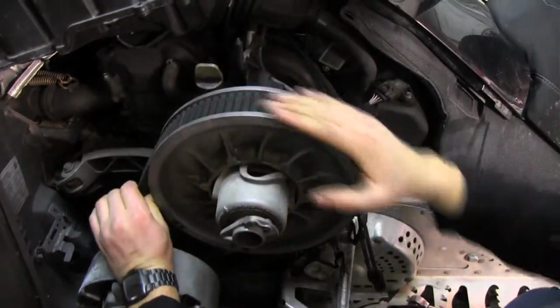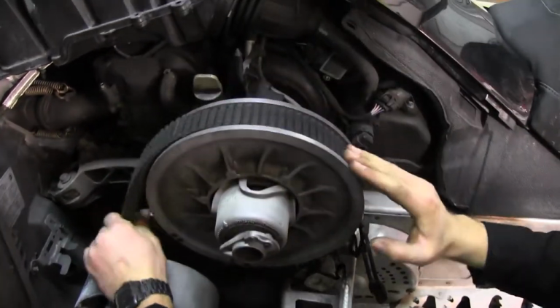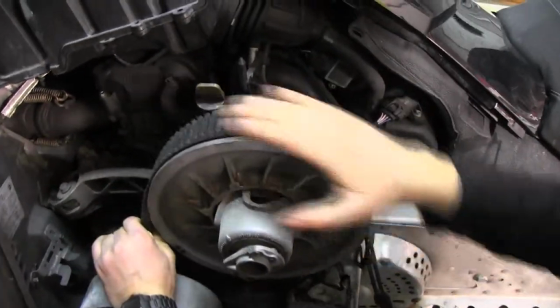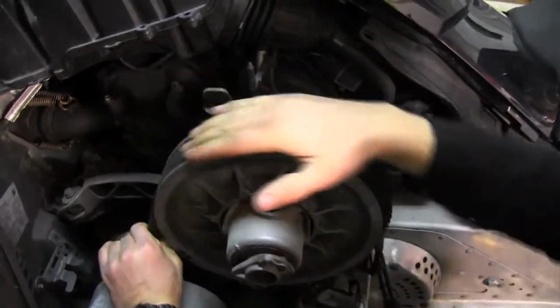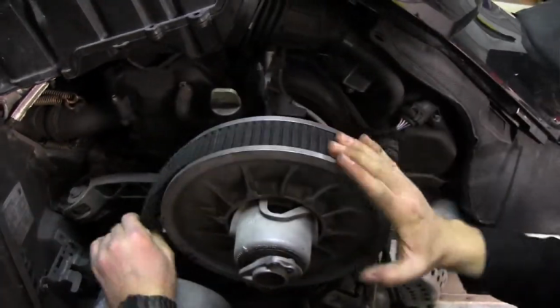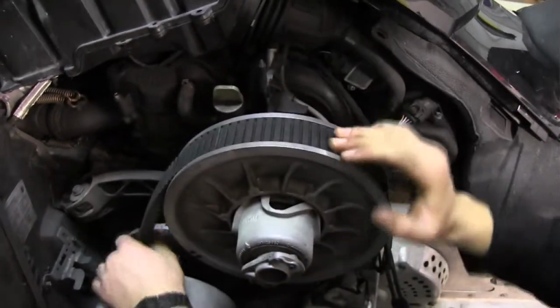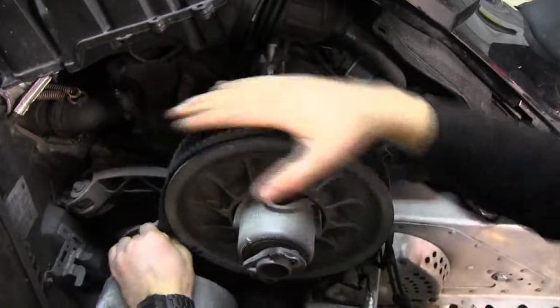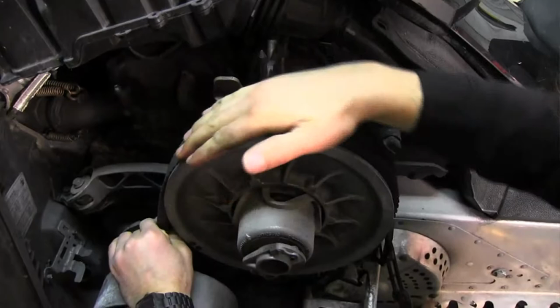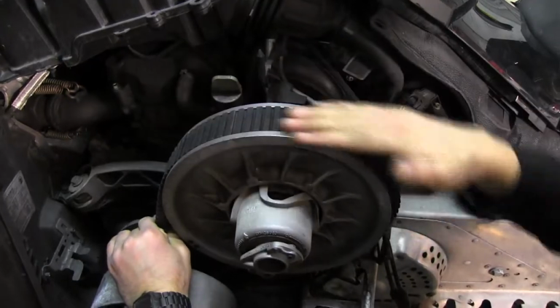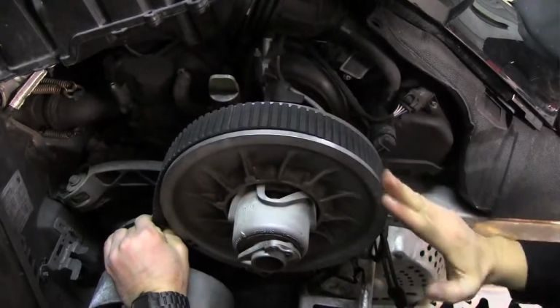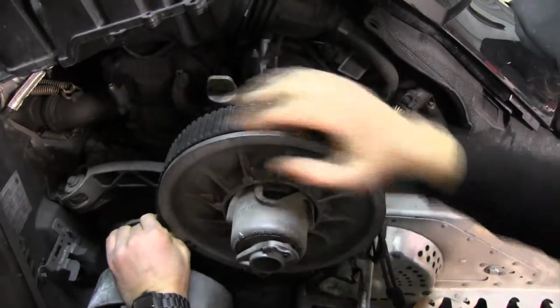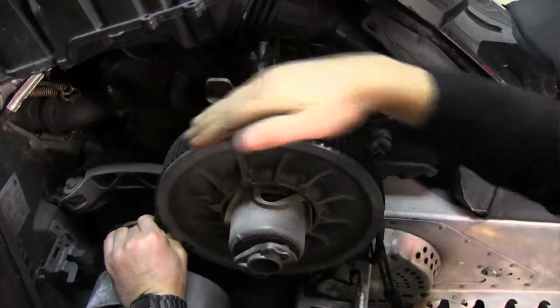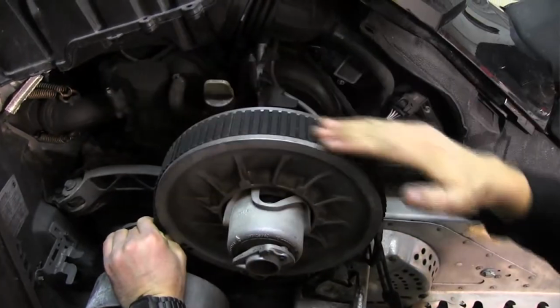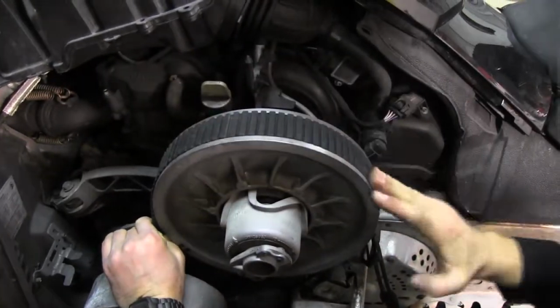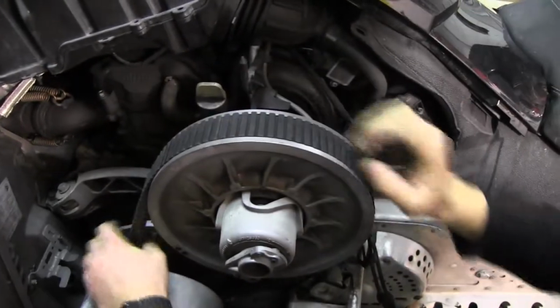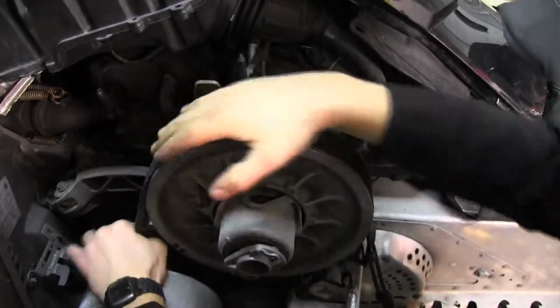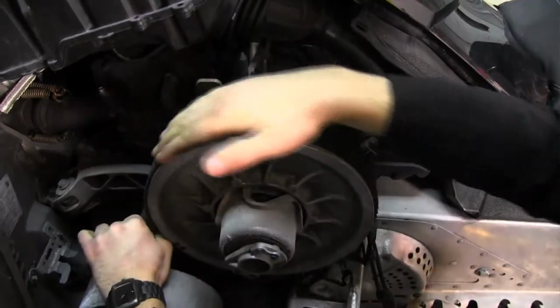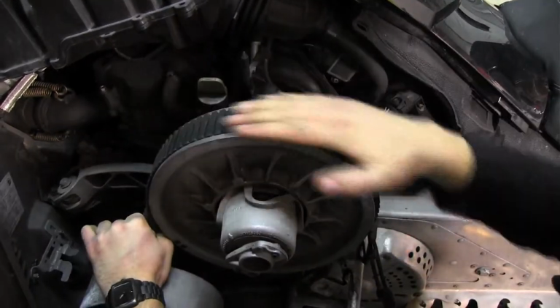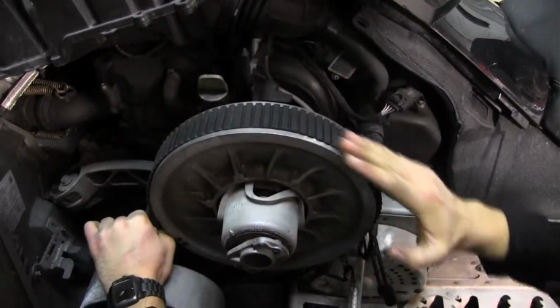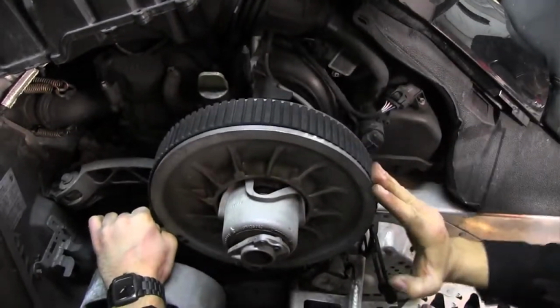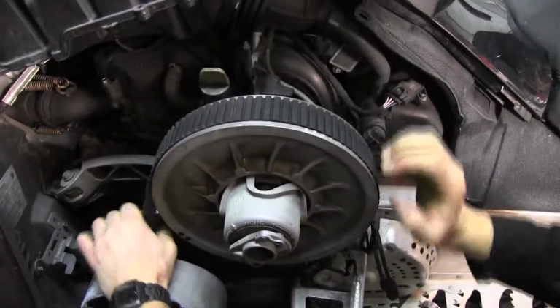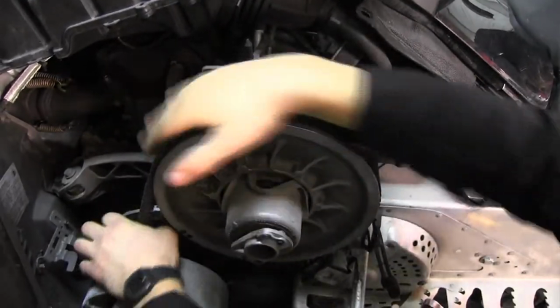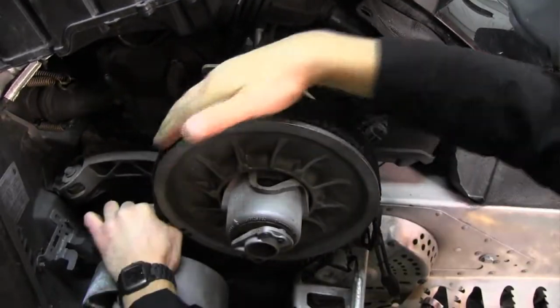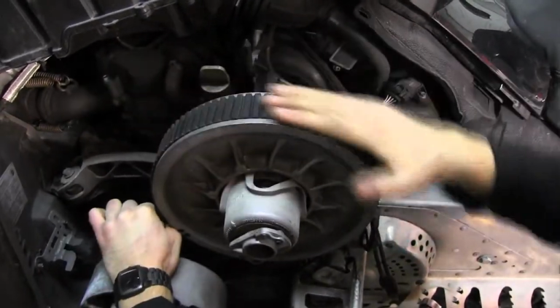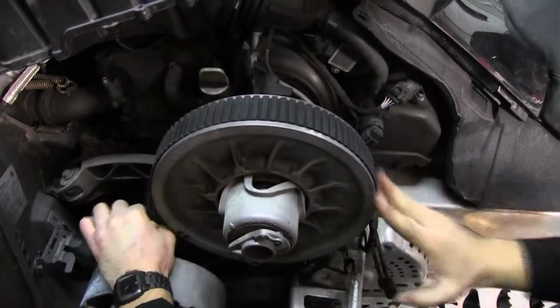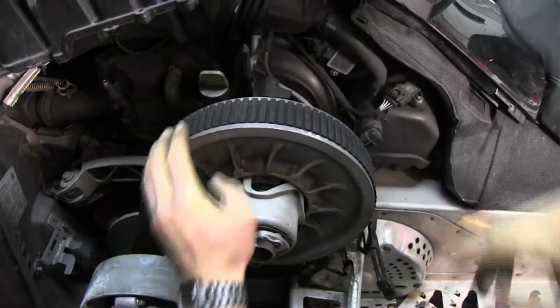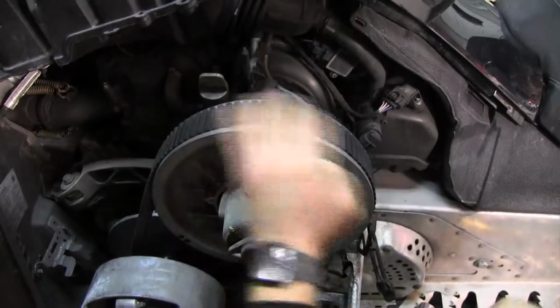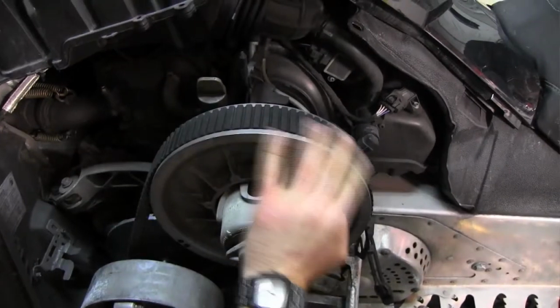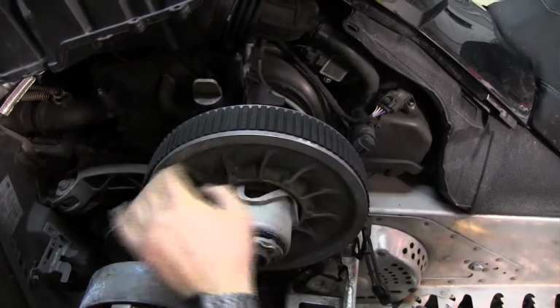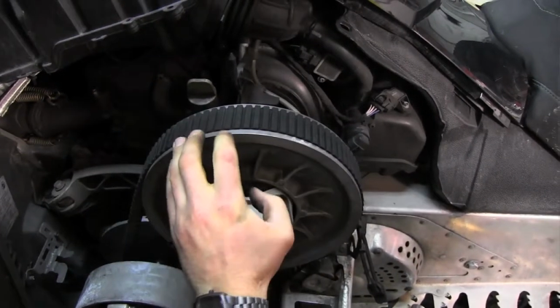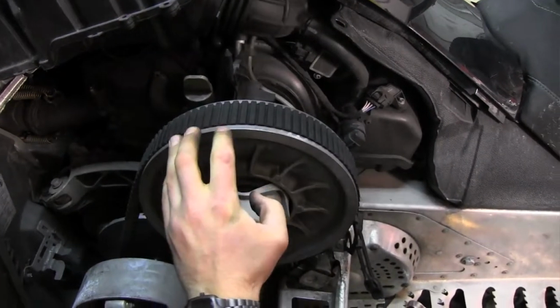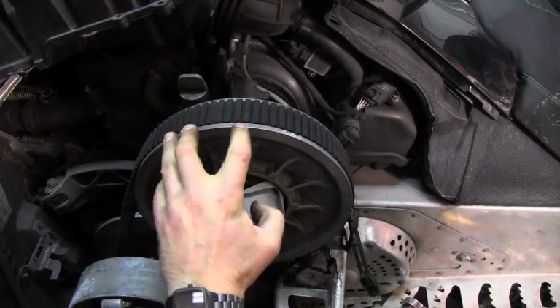Whether you're a do-it-yourselfer or a dealer servicing a clutch, just take a look at that belt deflection. It's a fairly easy adjustment to do, and it'll make a big difference for your snowmobile's performance.